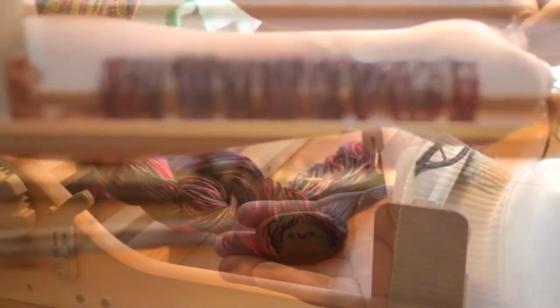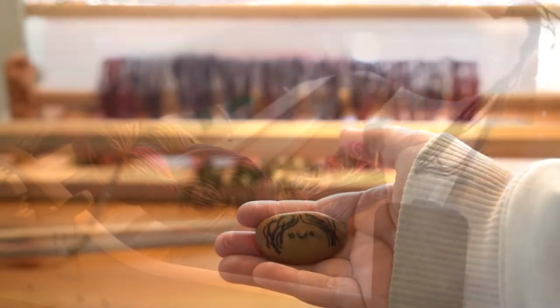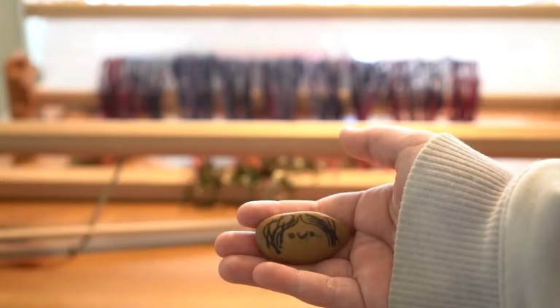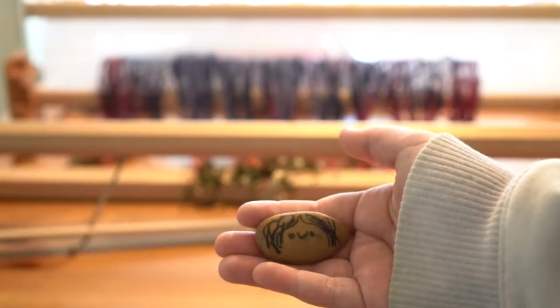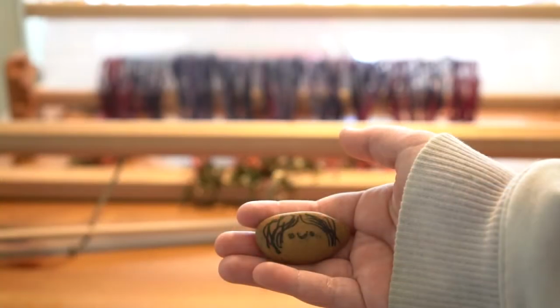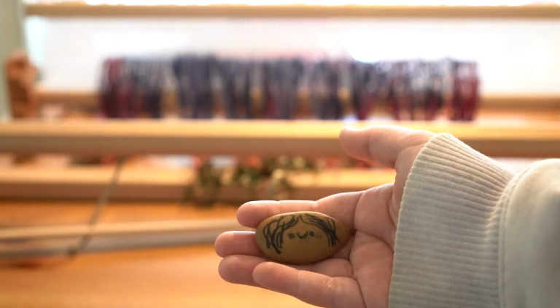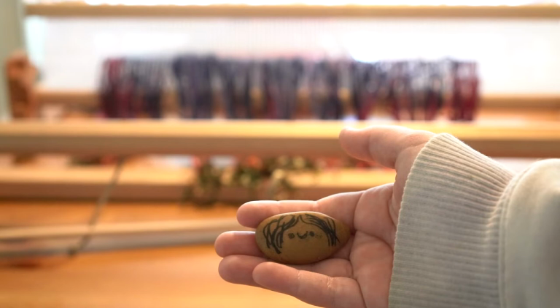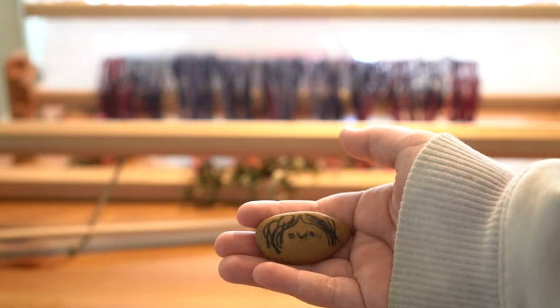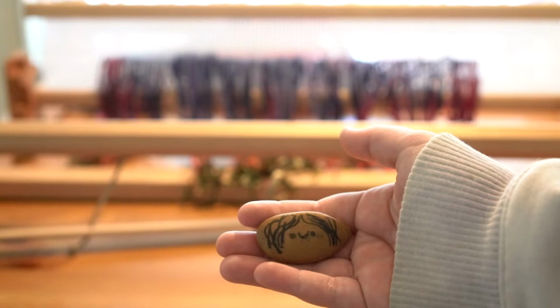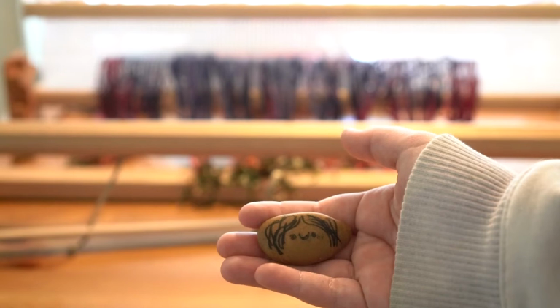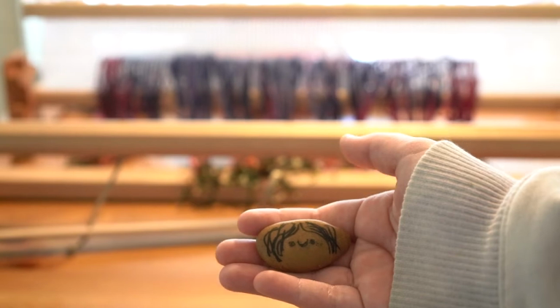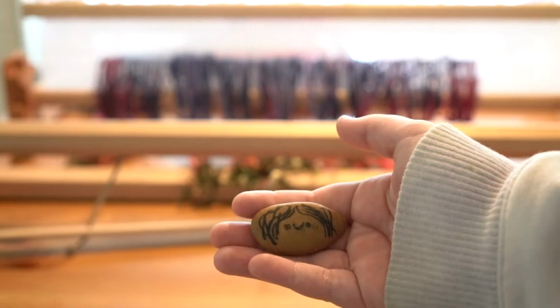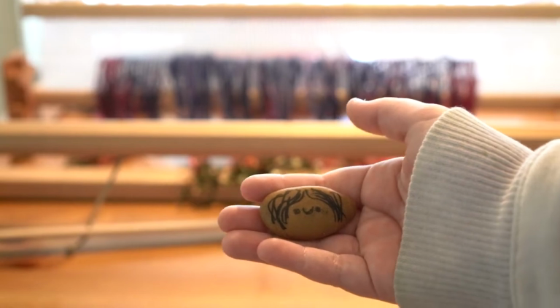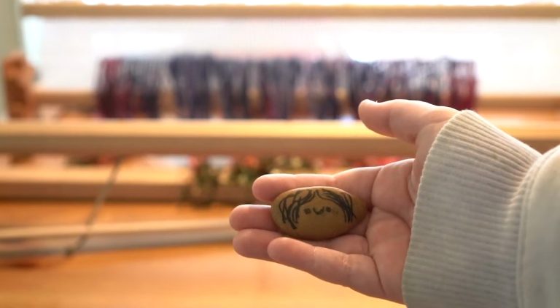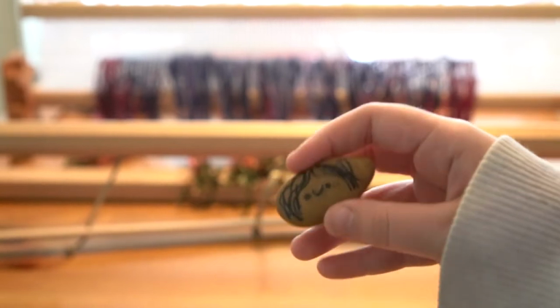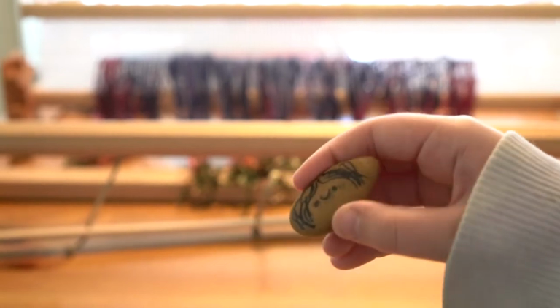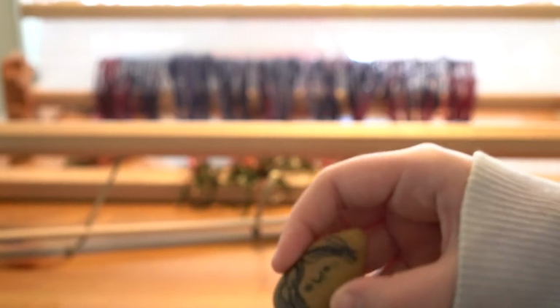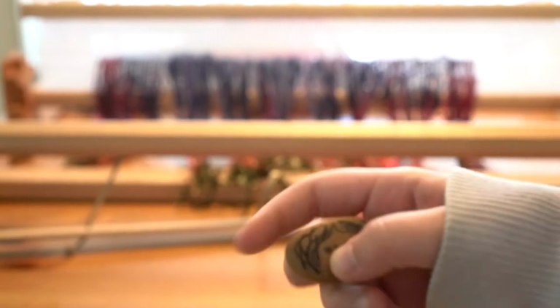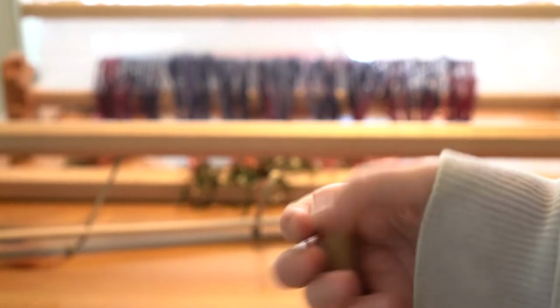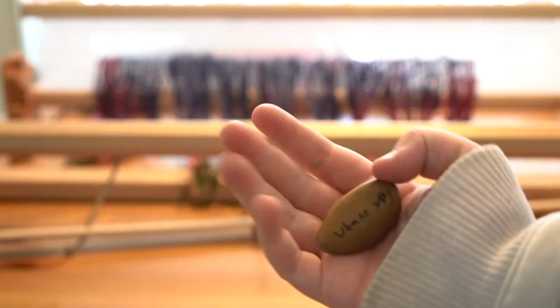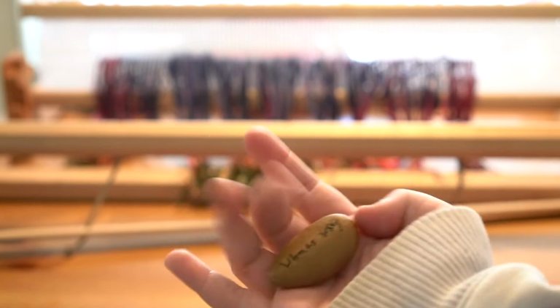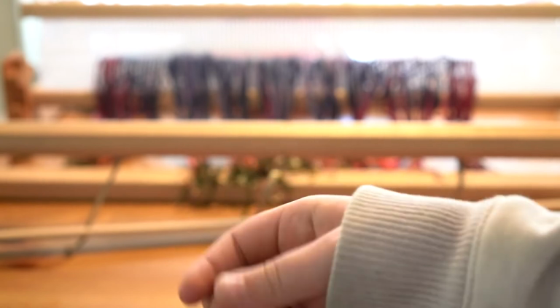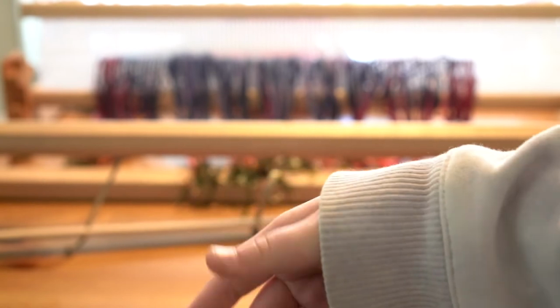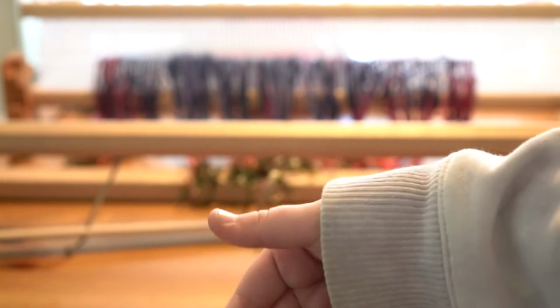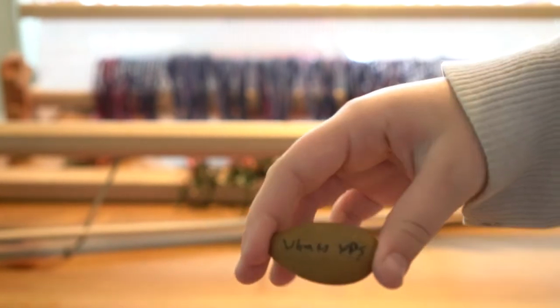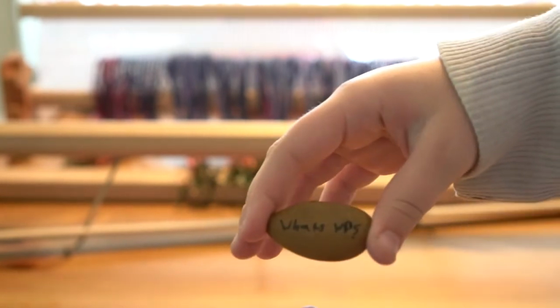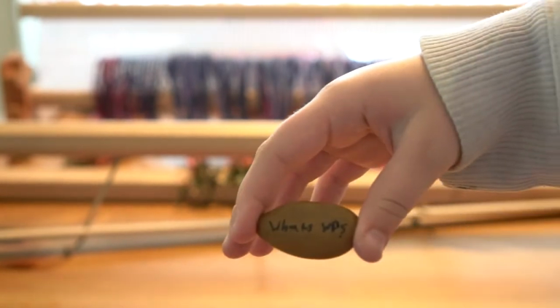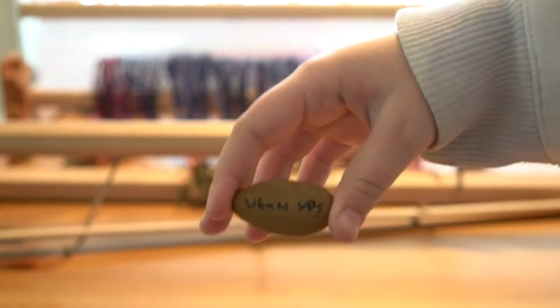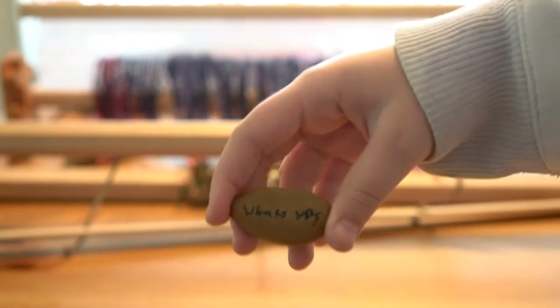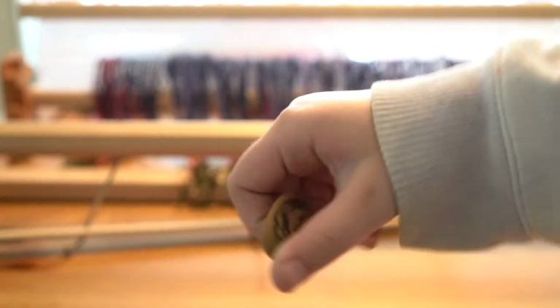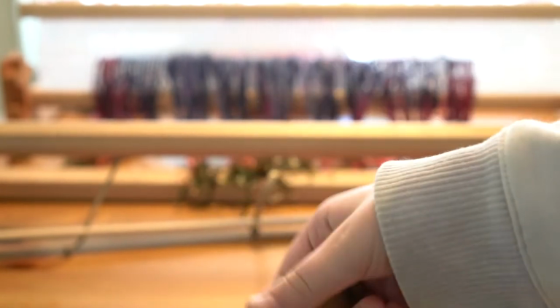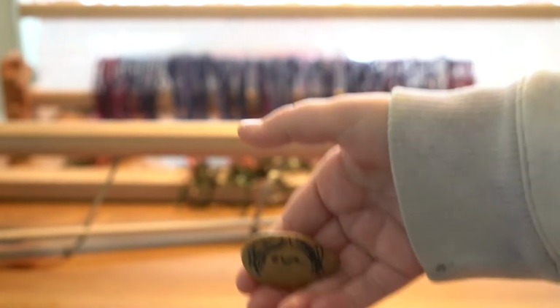Before we move on, I've got a word from our sponsor — Jessica the Rock. It says 'what's up' on the back because she says 'what's up' all the time. What's up! I love it.